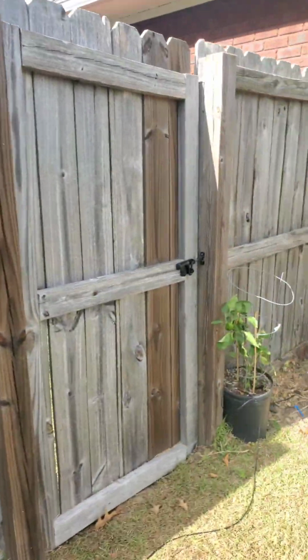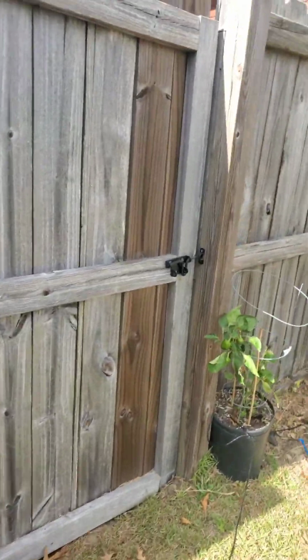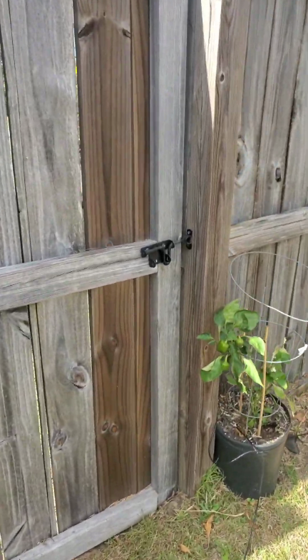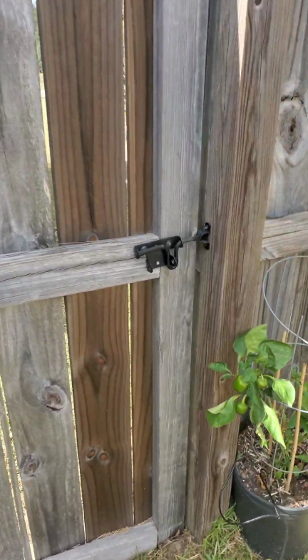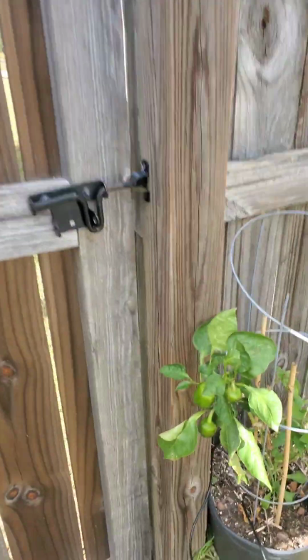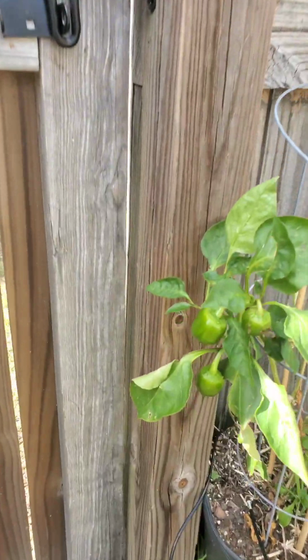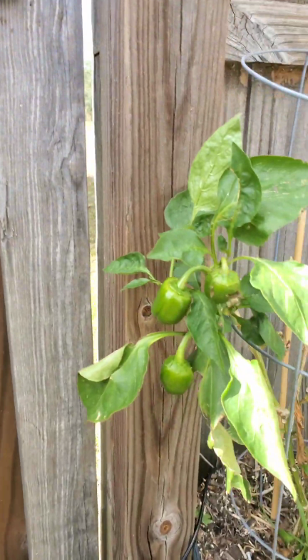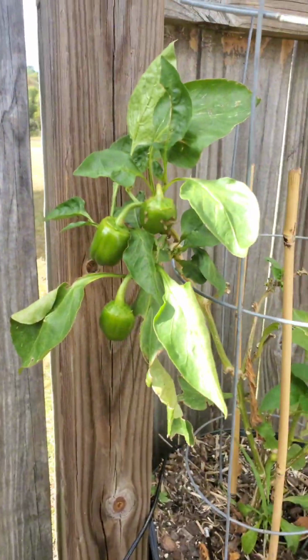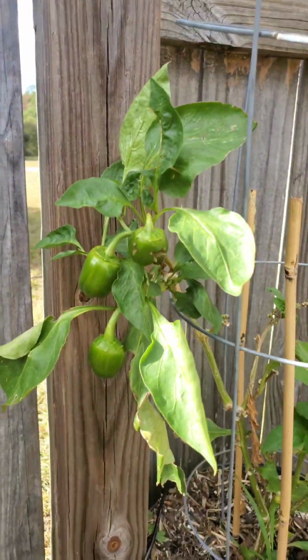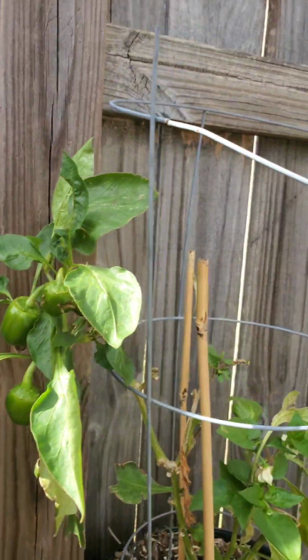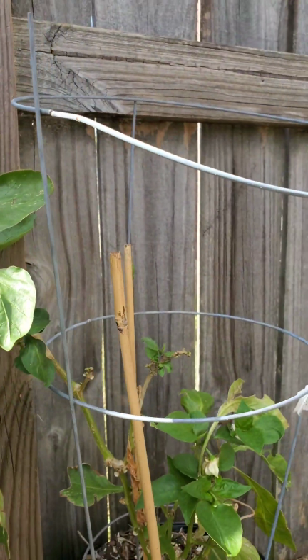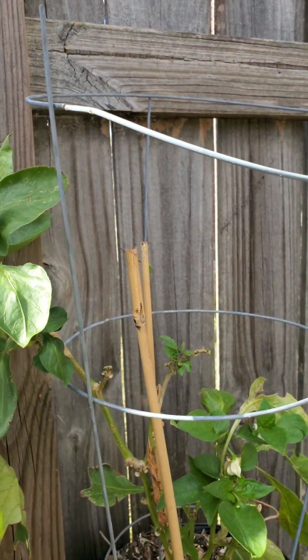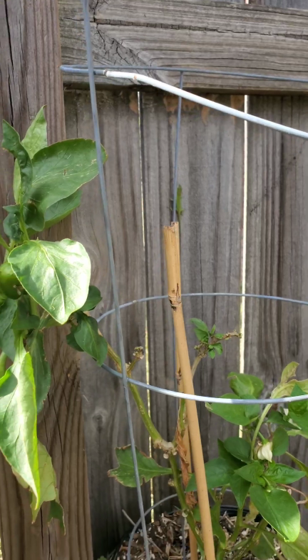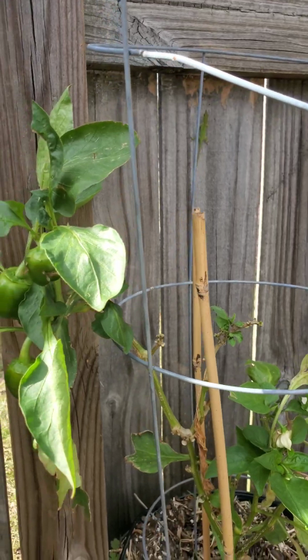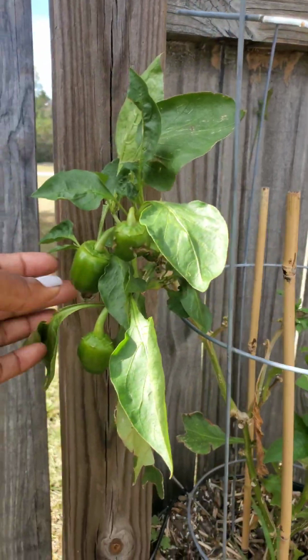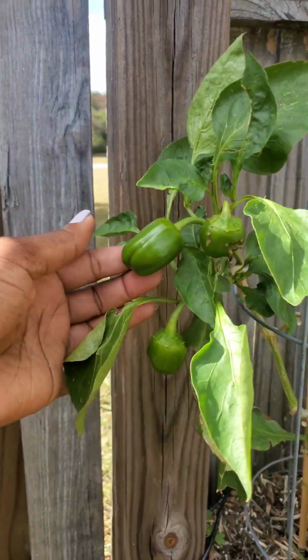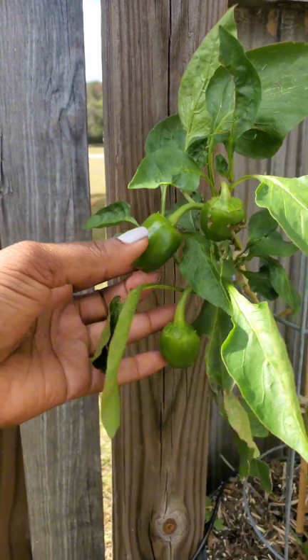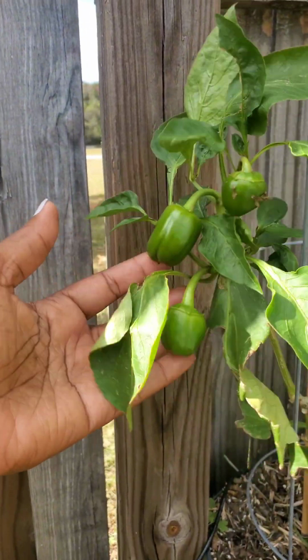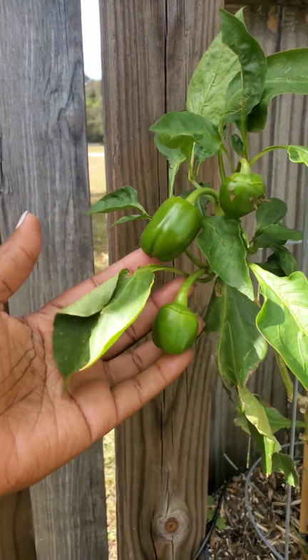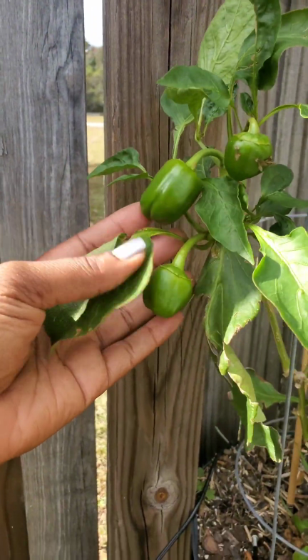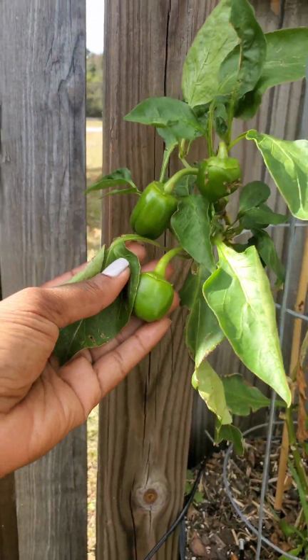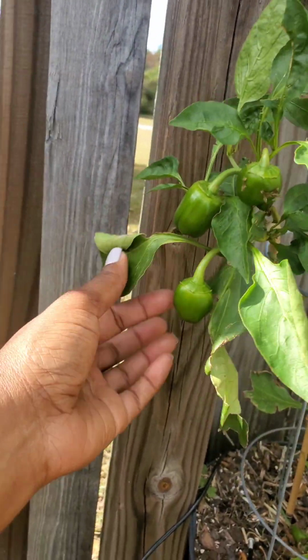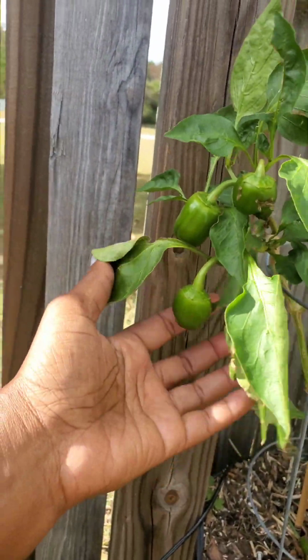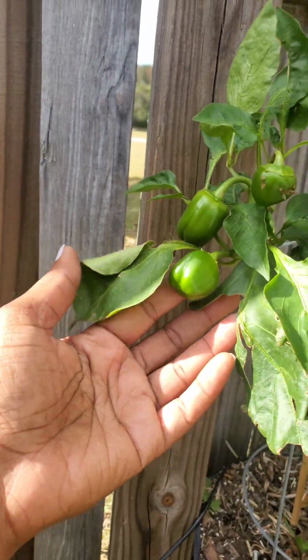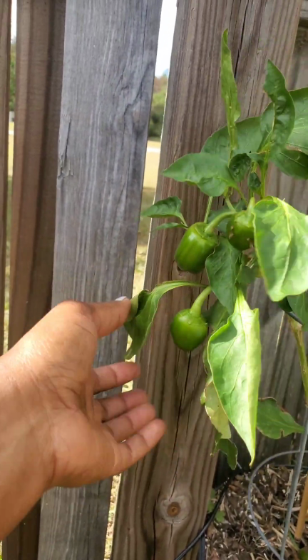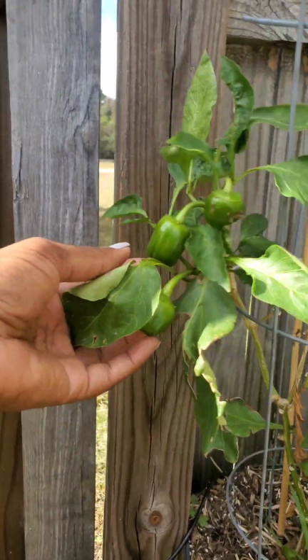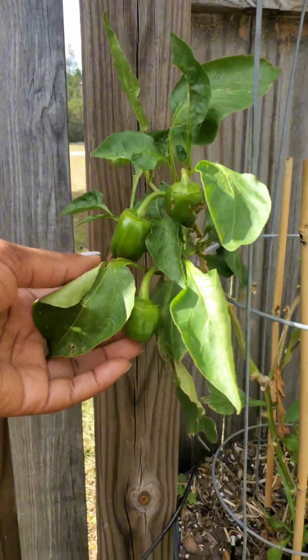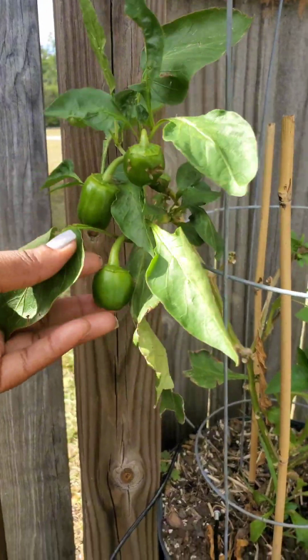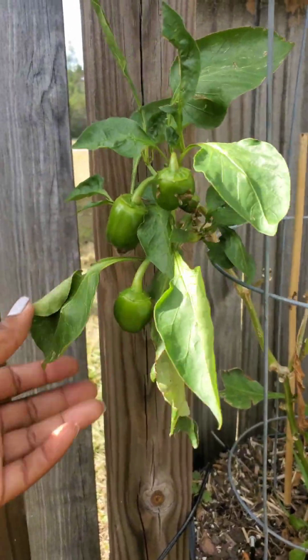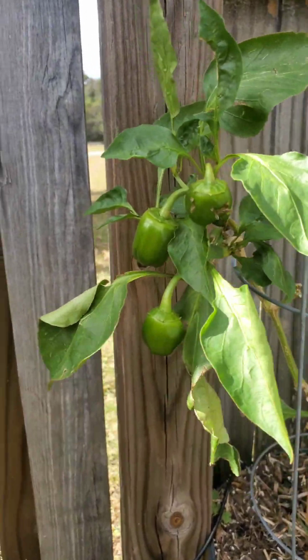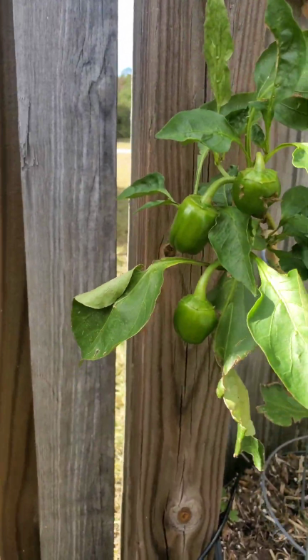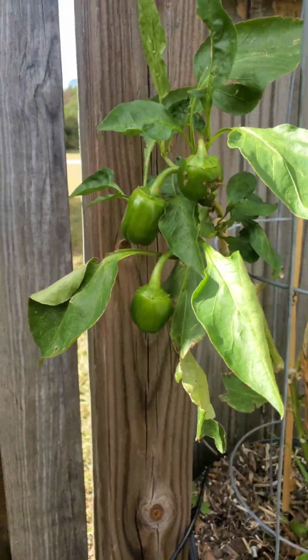This is my last bell pepper. You see that baby lizard? So cute. She has been hanging on for dear life, and I'm going to give her the opportunity to hang on as long as she wants and produce peppers.